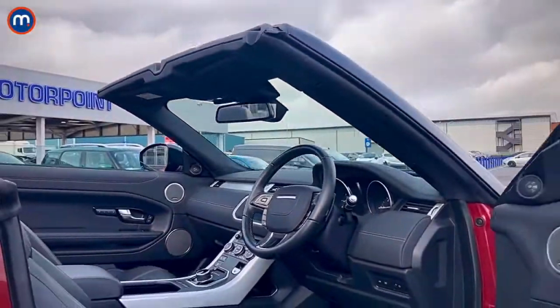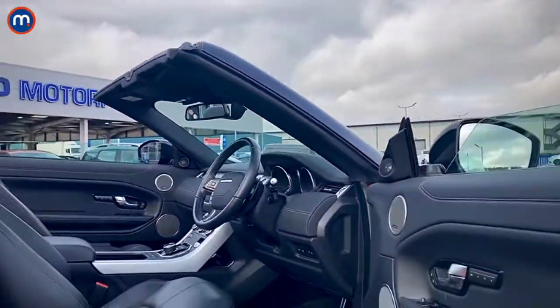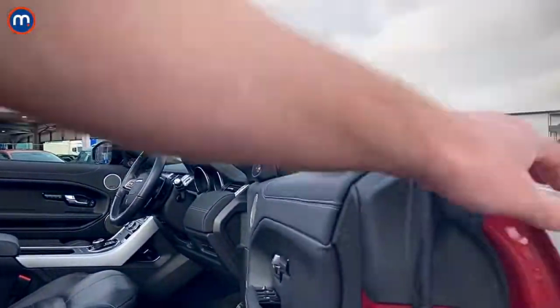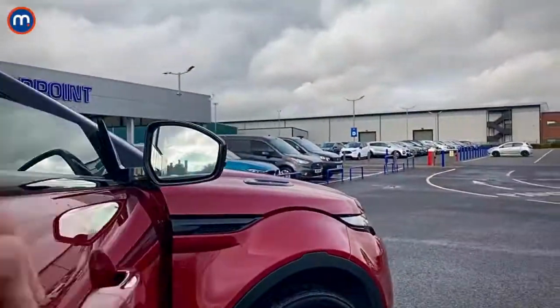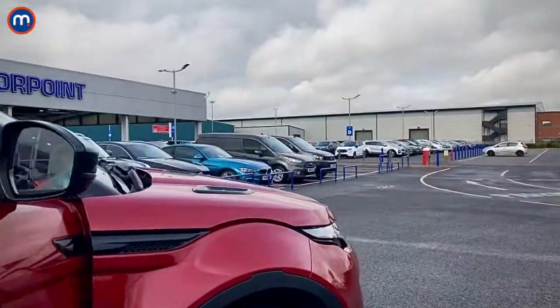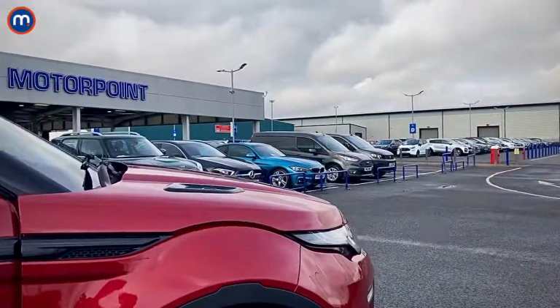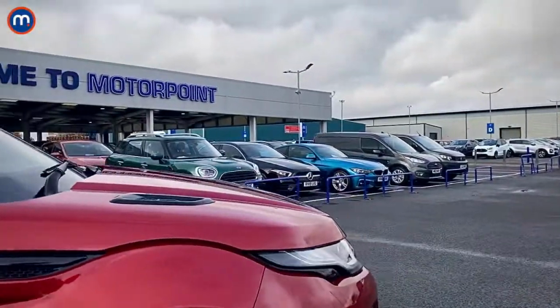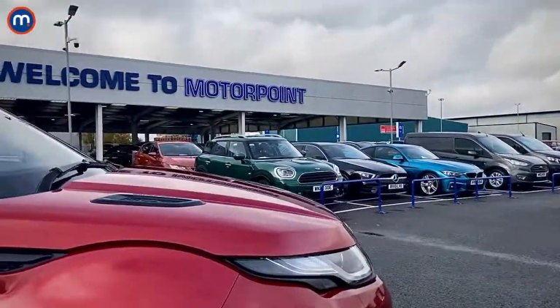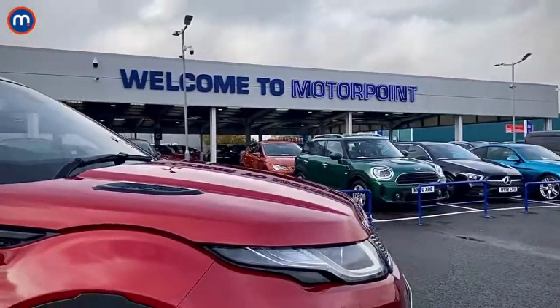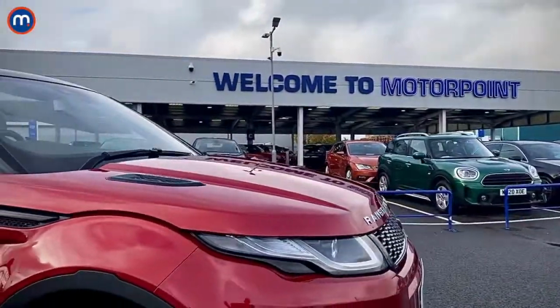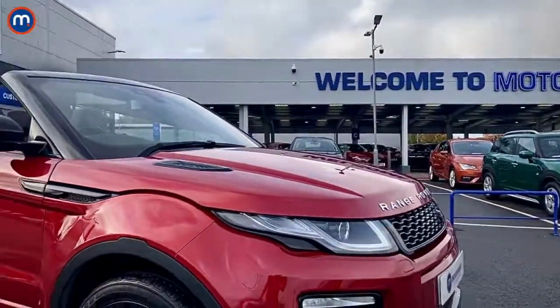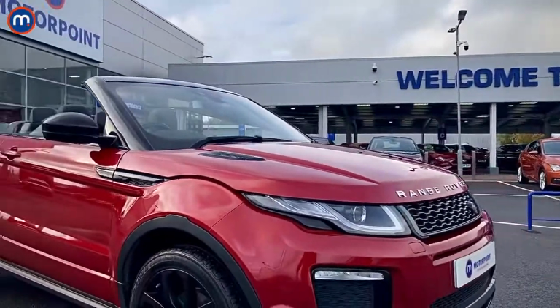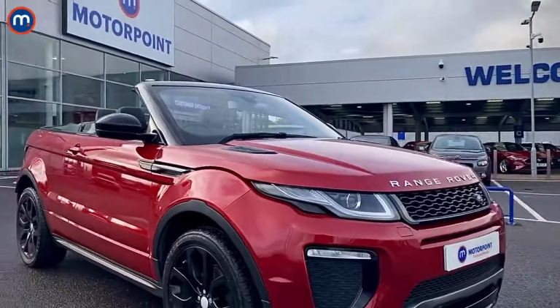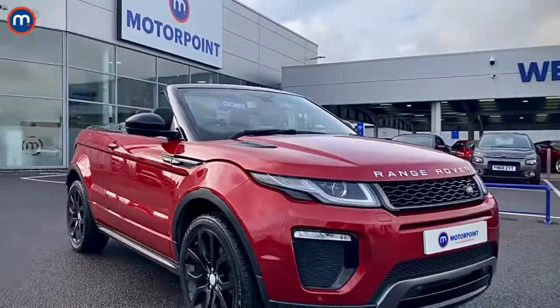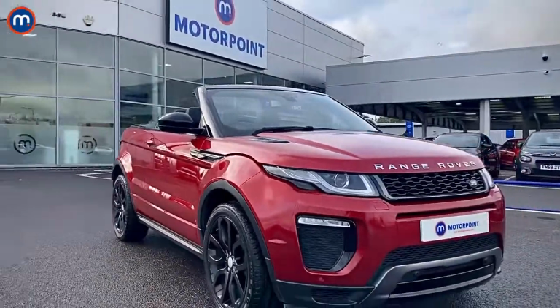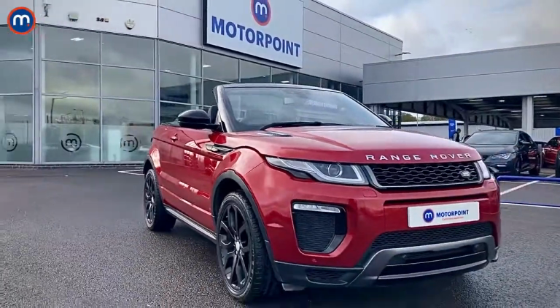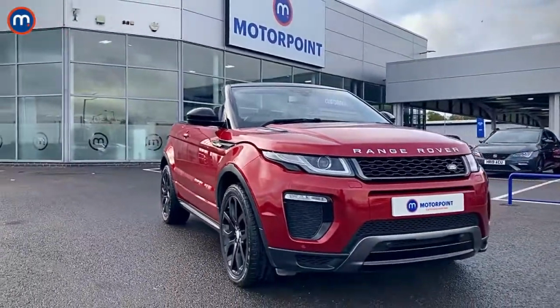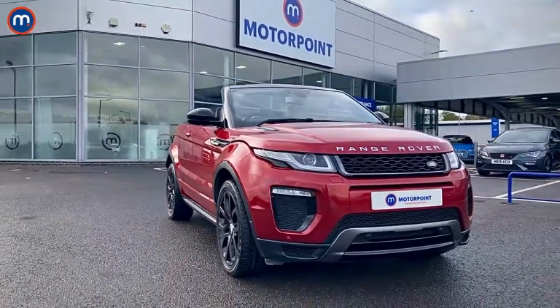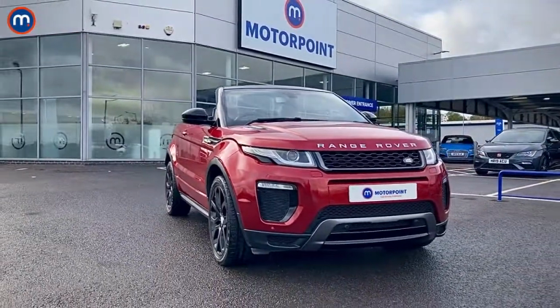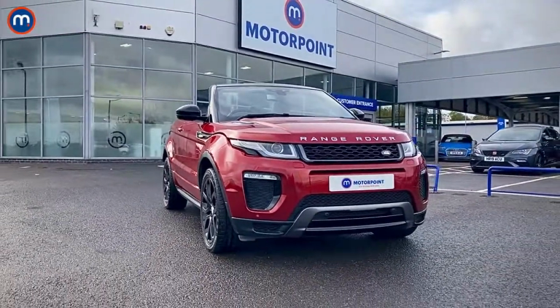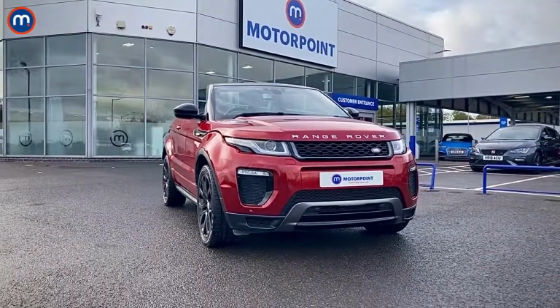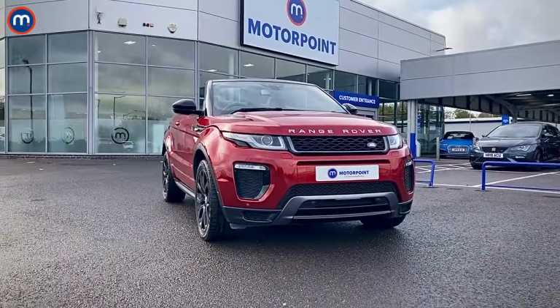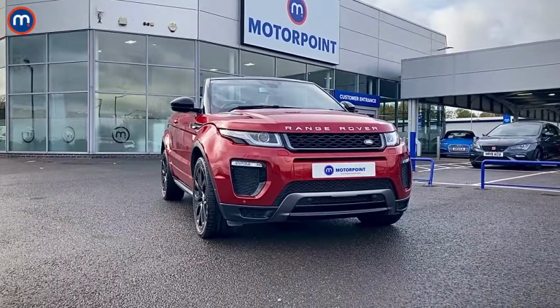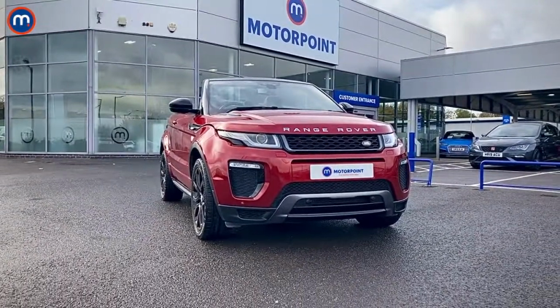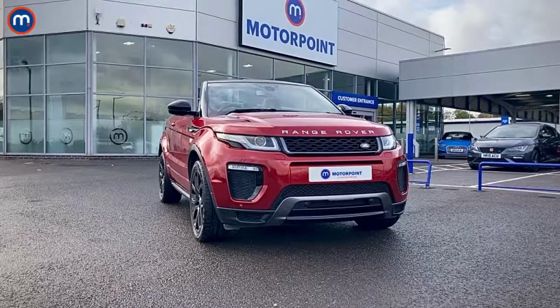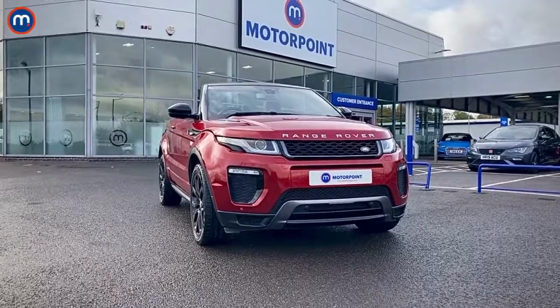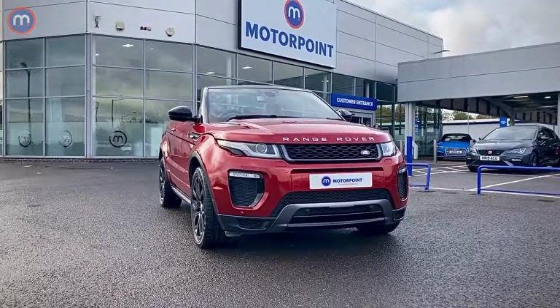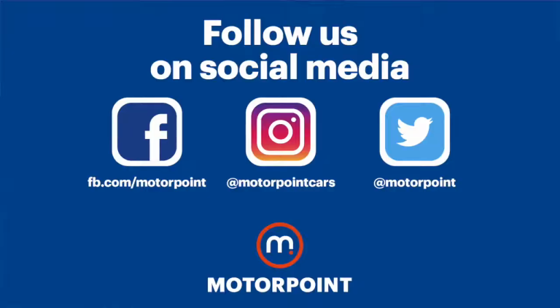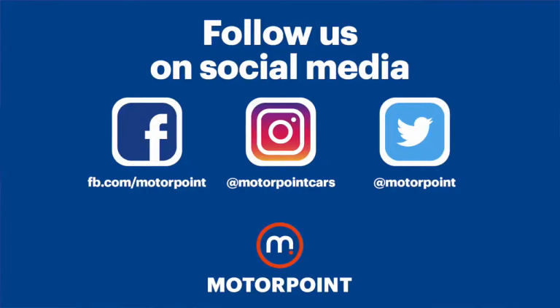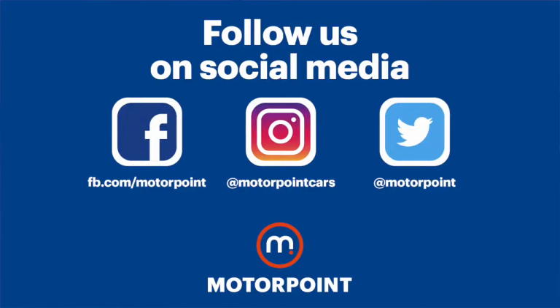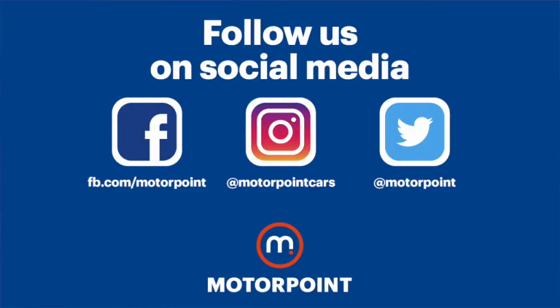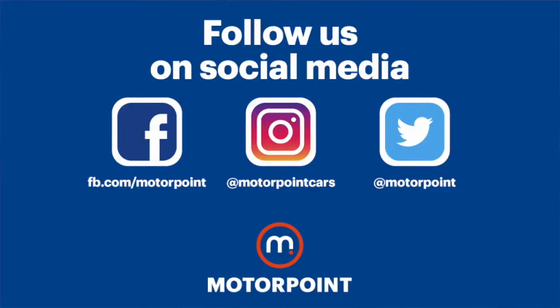There are plenty of Evoques at Motorpoint, but this is an opportunity to own arguably the most luxurious Evoque of them all — the convertible. This one's at Peterborough, so have a look at motorpoint.co.uk and please remember to follow us on social media for all the latest updates.